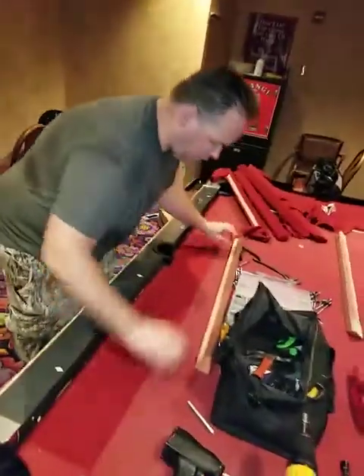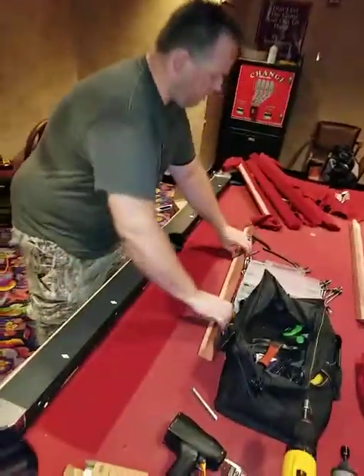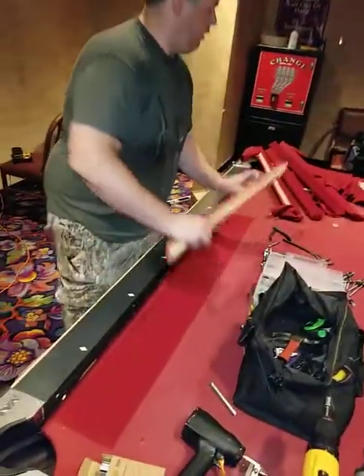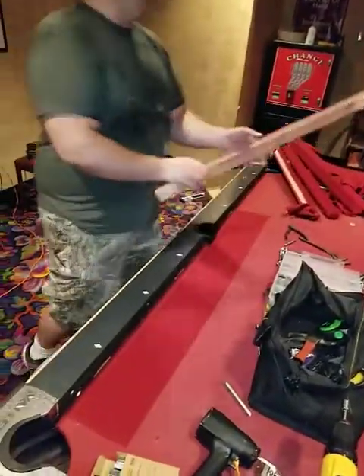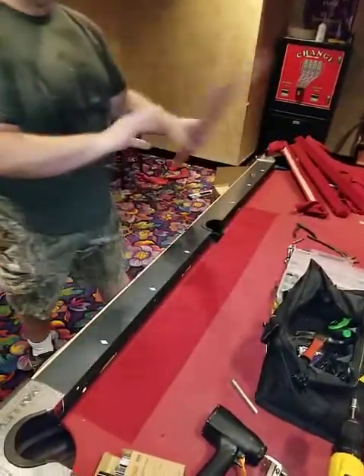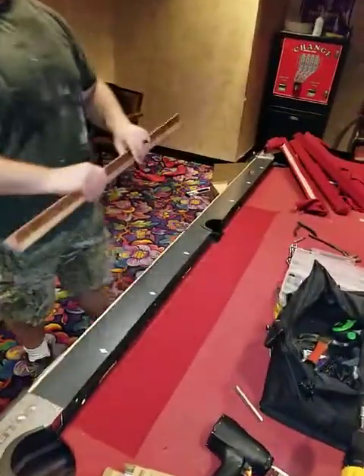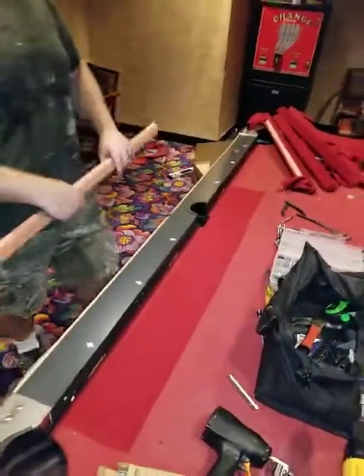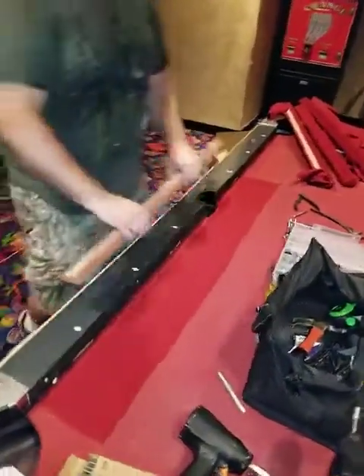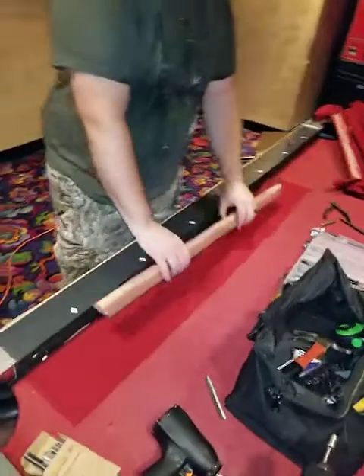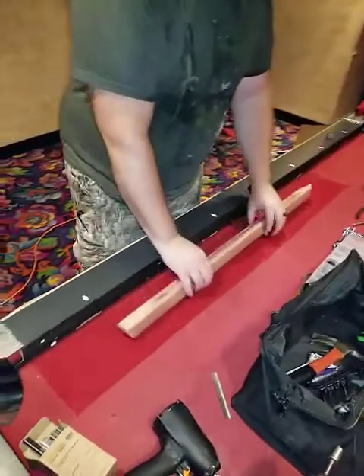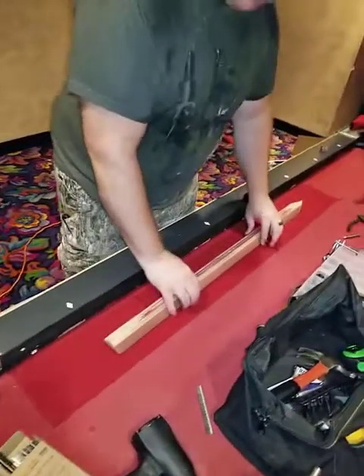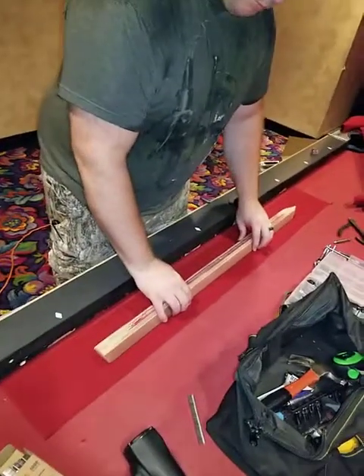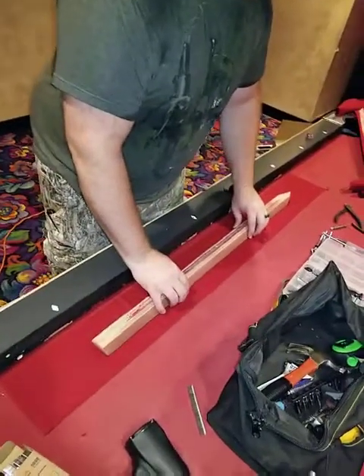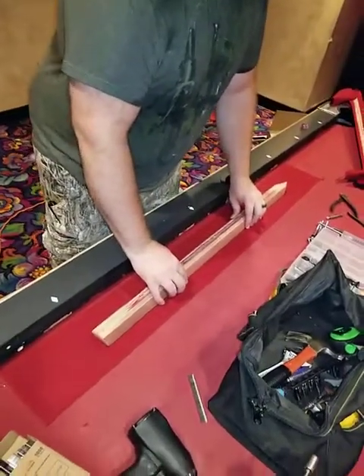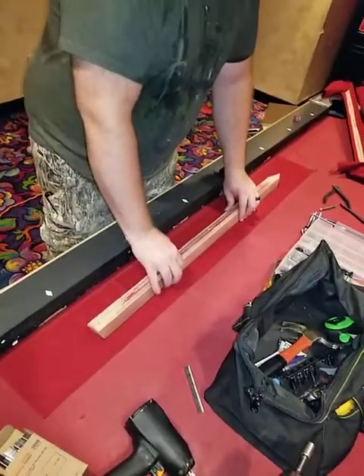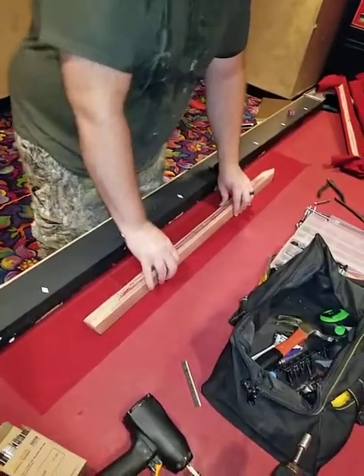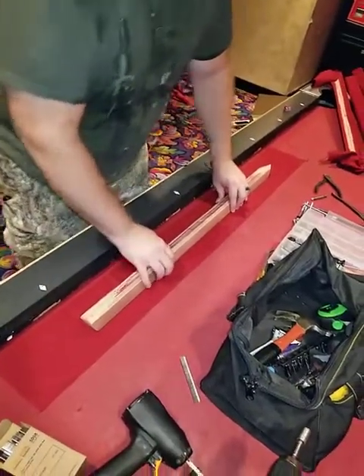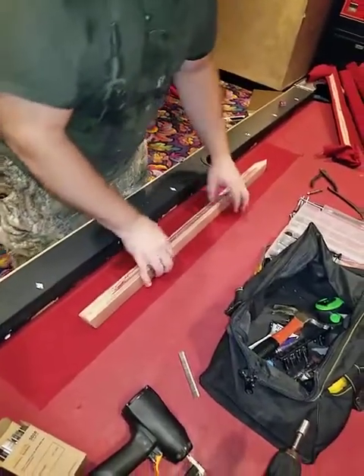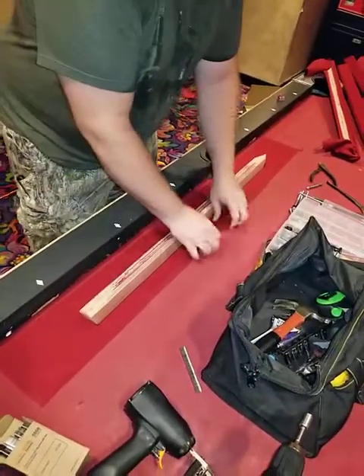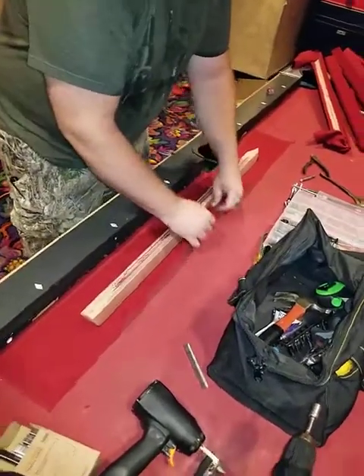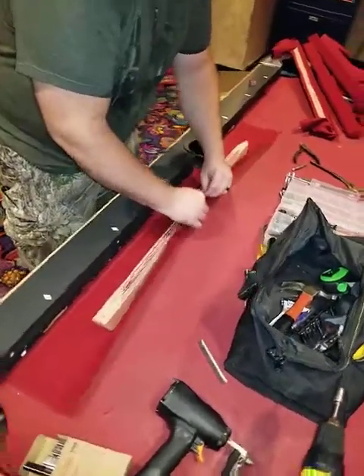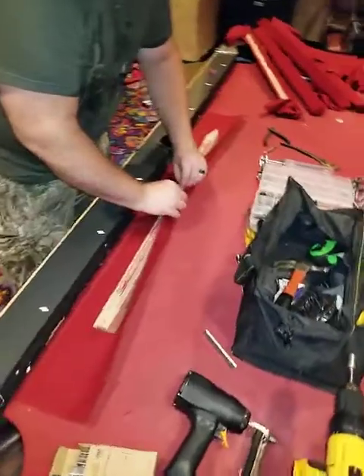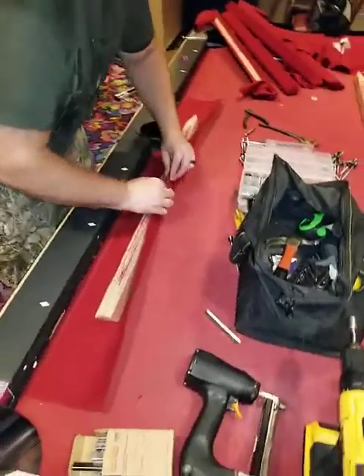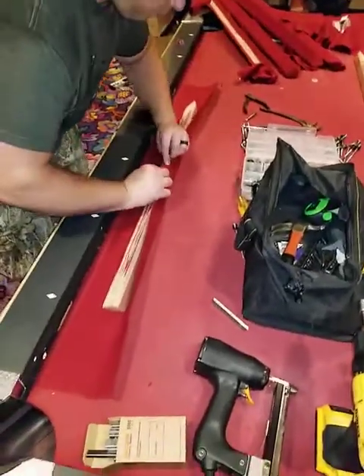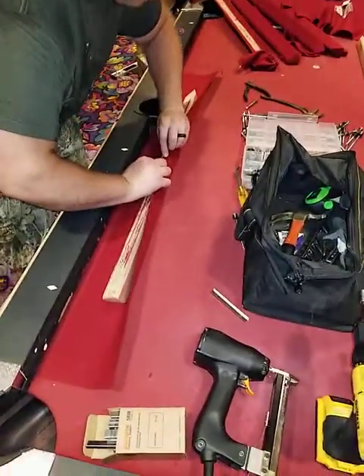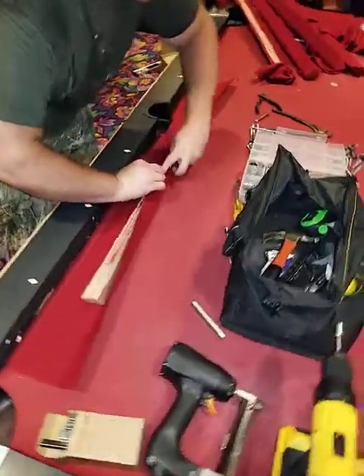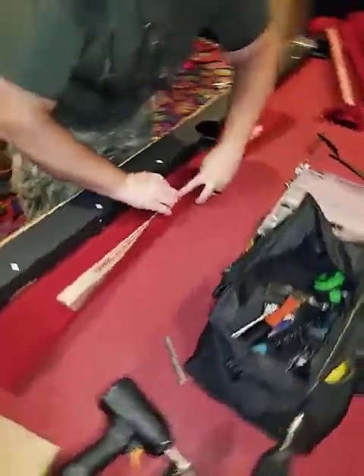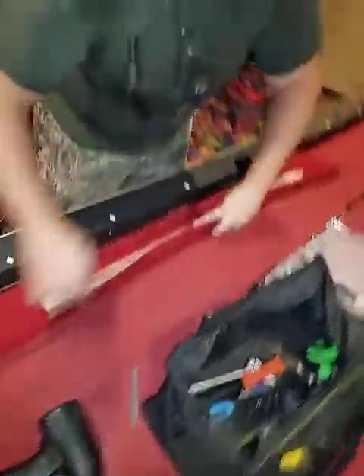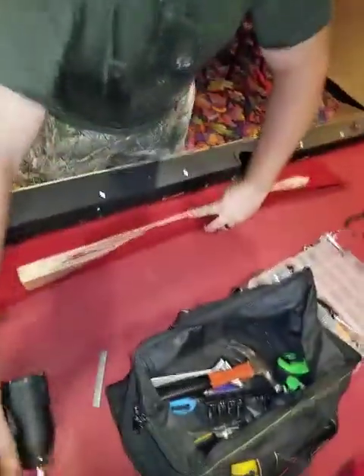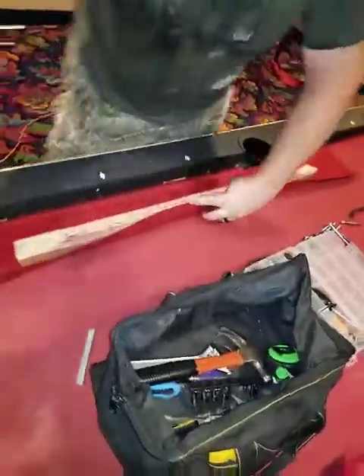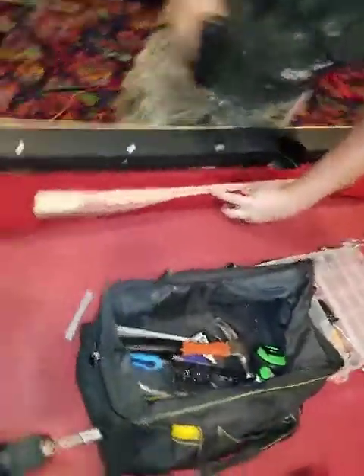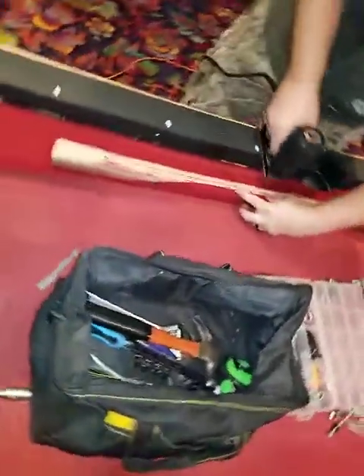All right, so this is how you cover firebox rails without folds. Put the rail in the center of the felt, pull it over the top just enough so you can get a couple staples in the back.